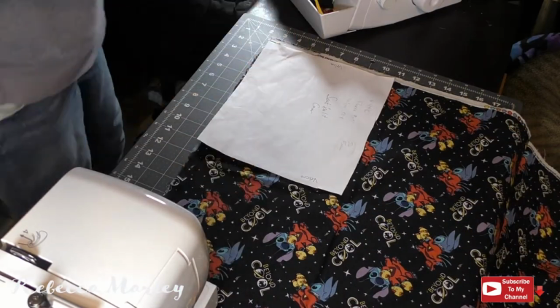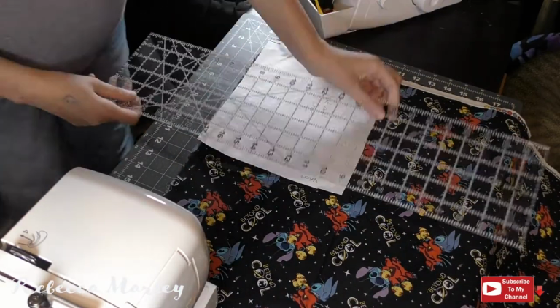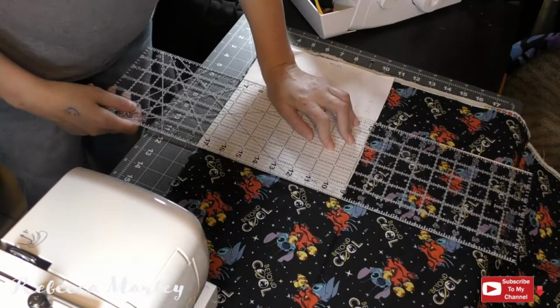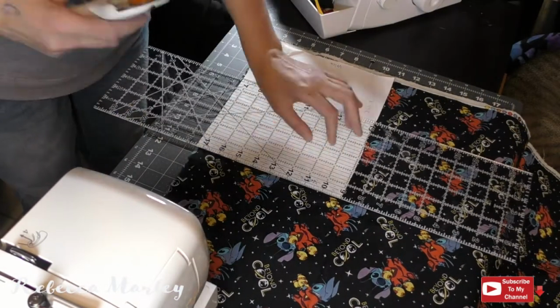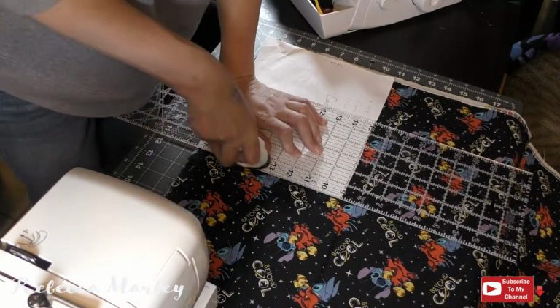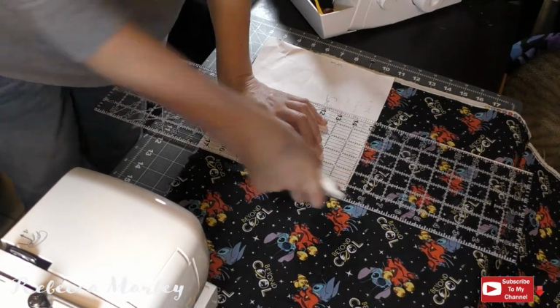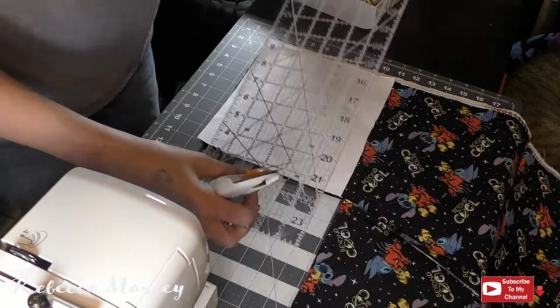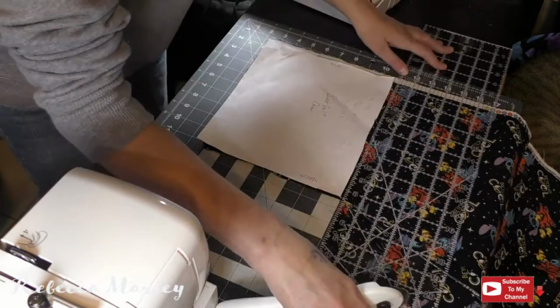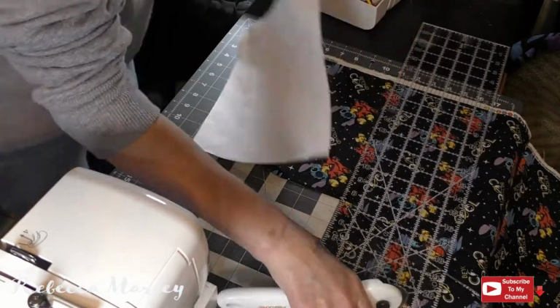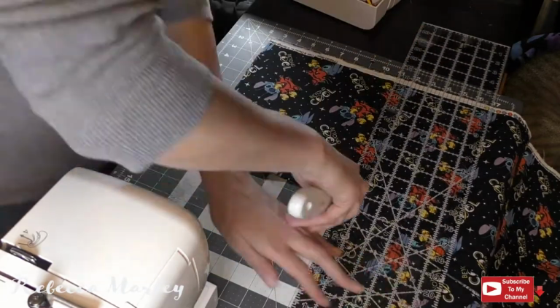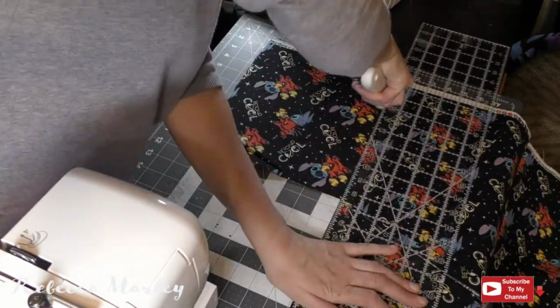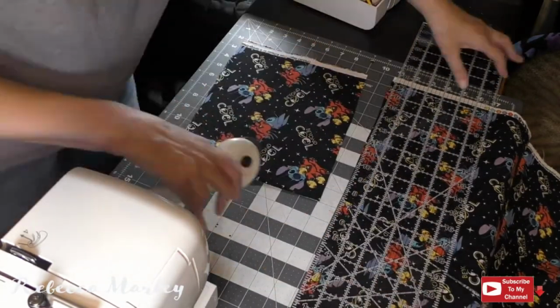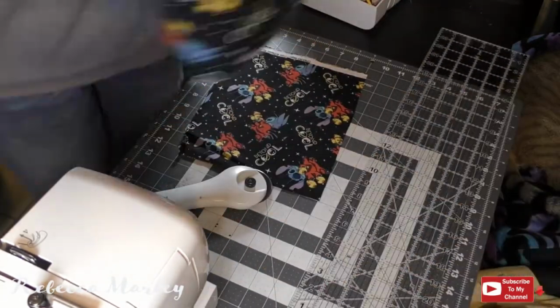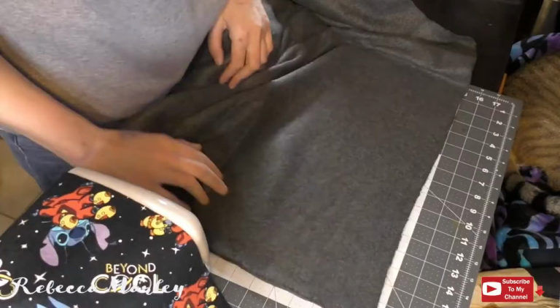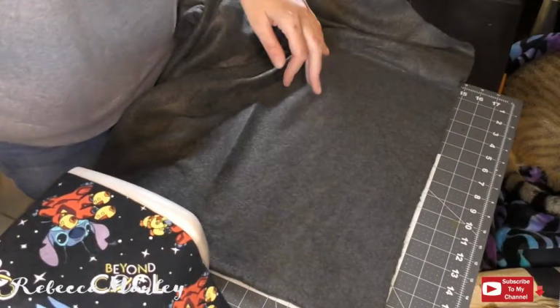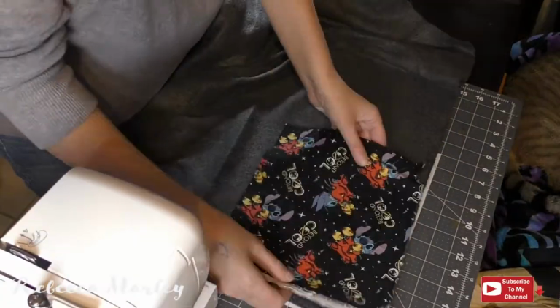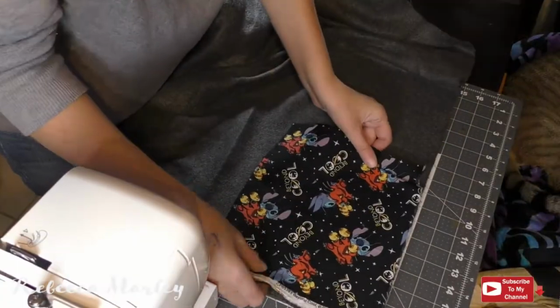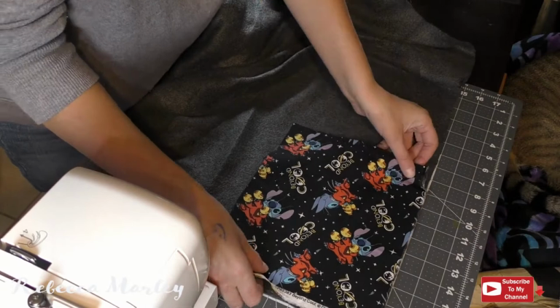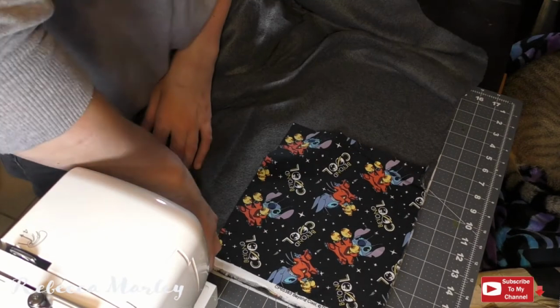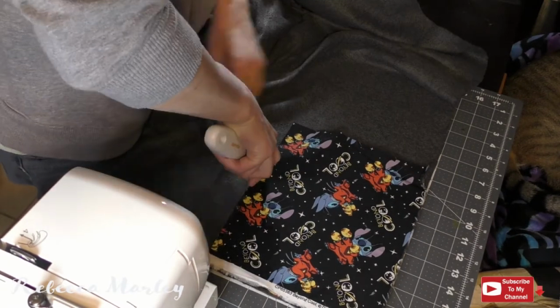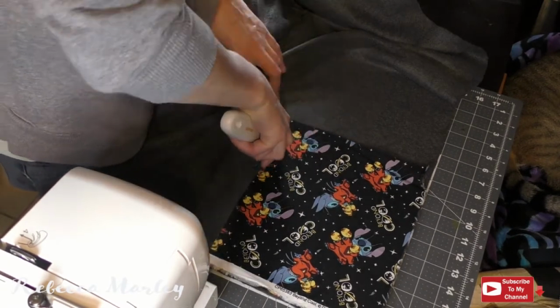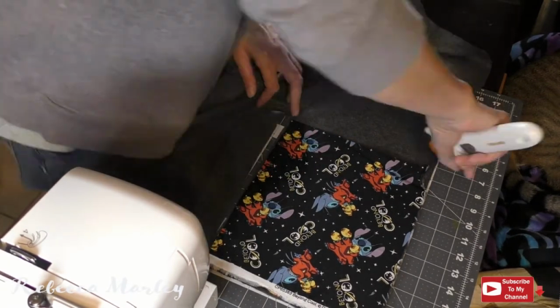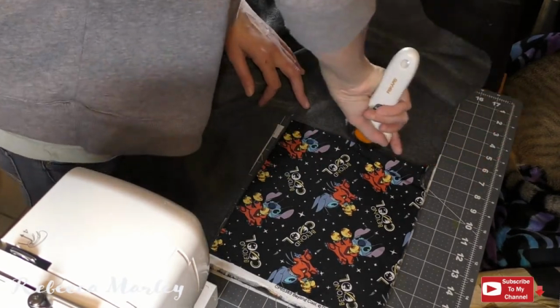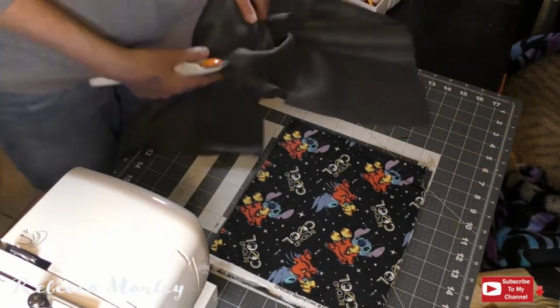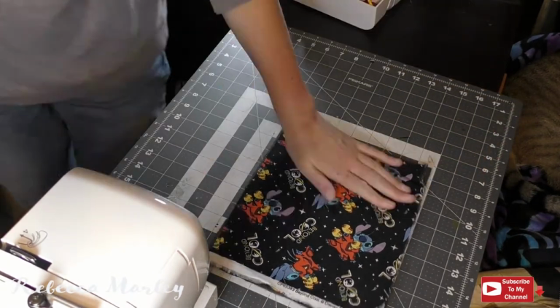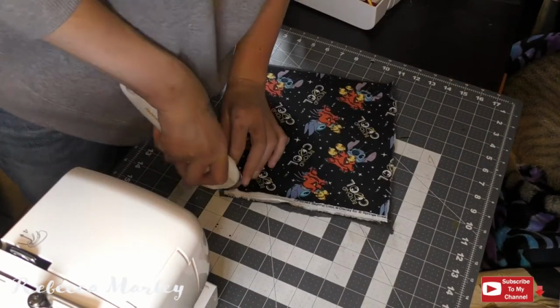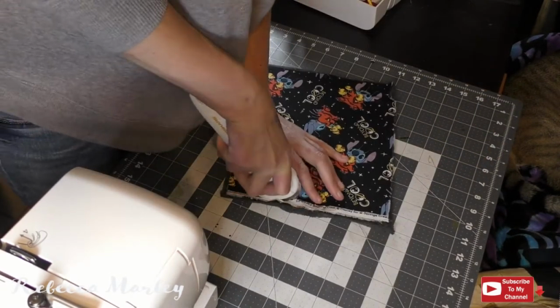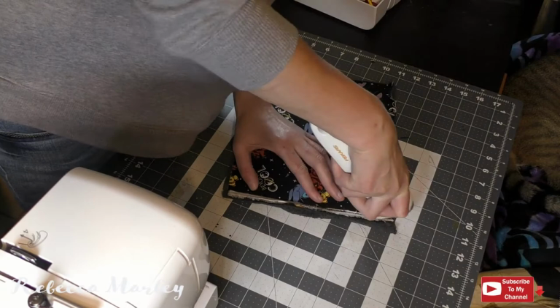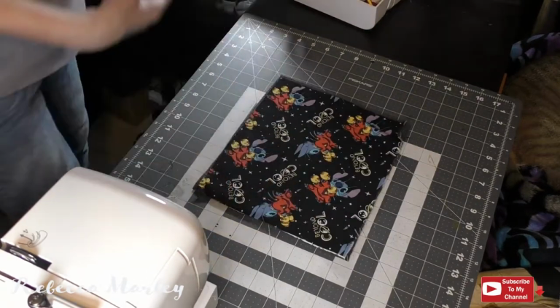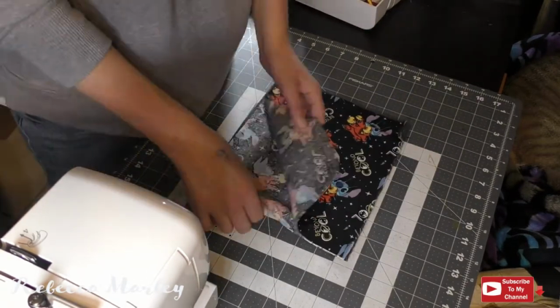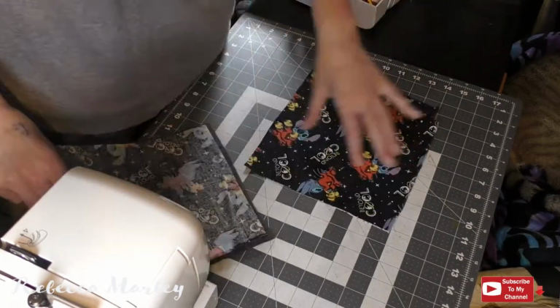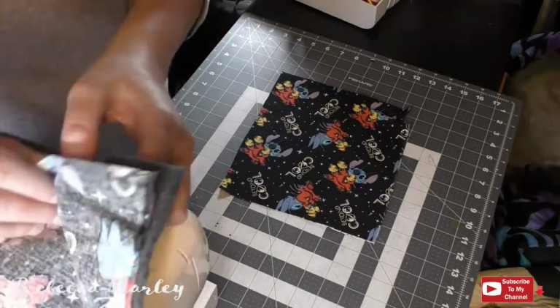I made a pattern that was 8 inches by 10 inches and I cut two layers of my fashion fabric for this and one layer of some thicker material, which I use fleece since I have so much of it lying around.